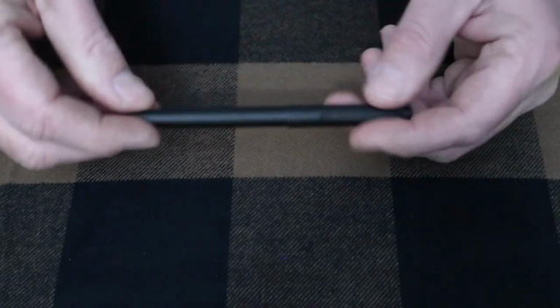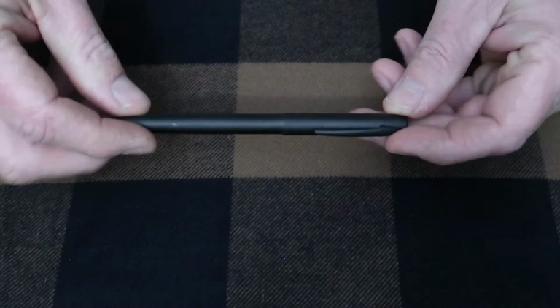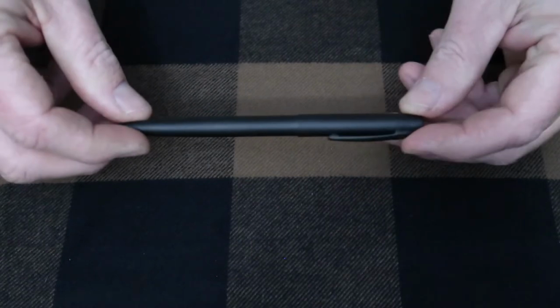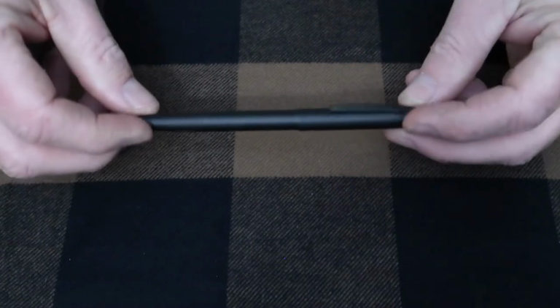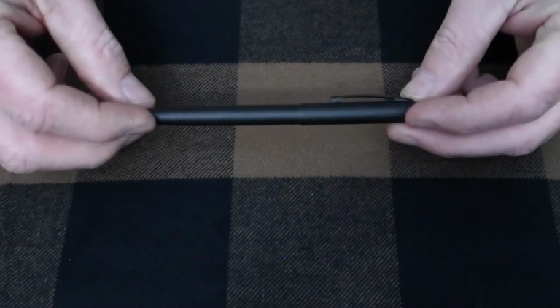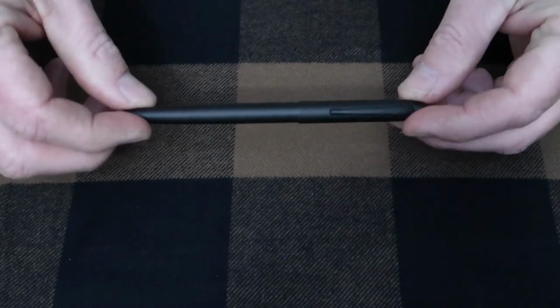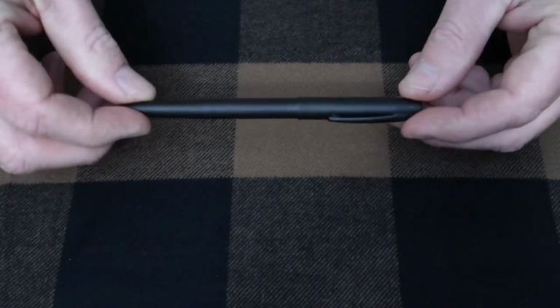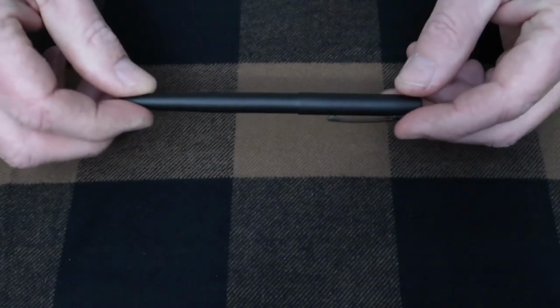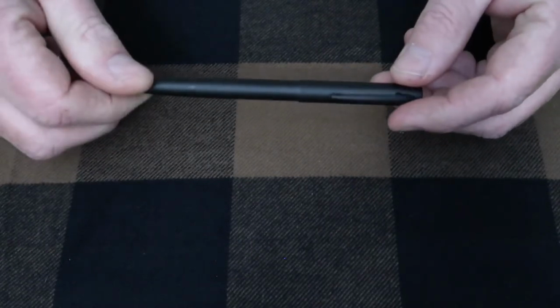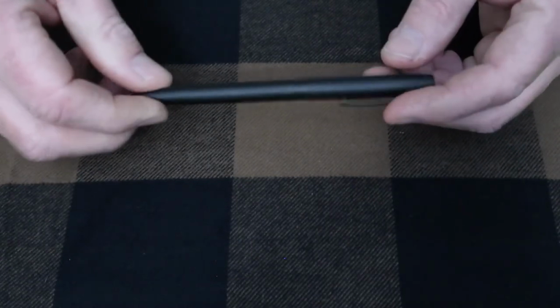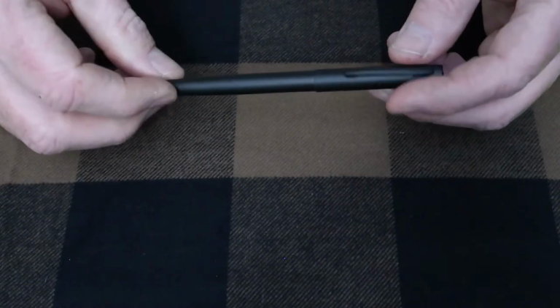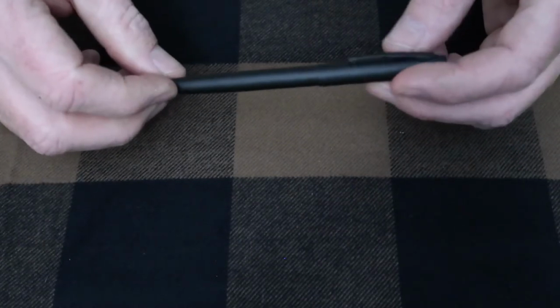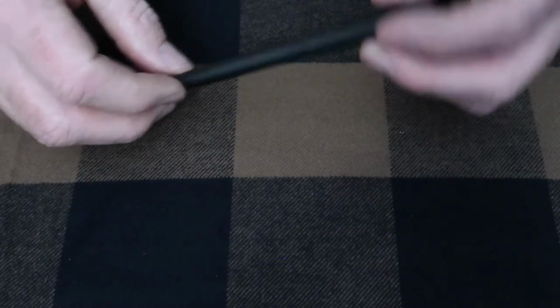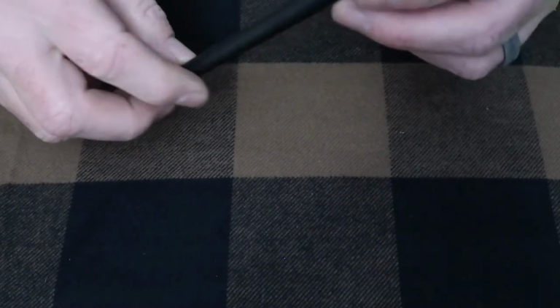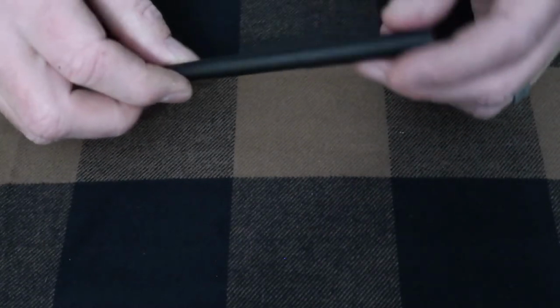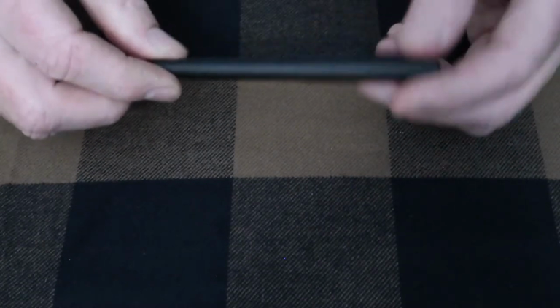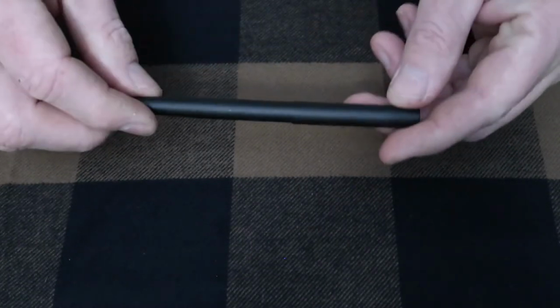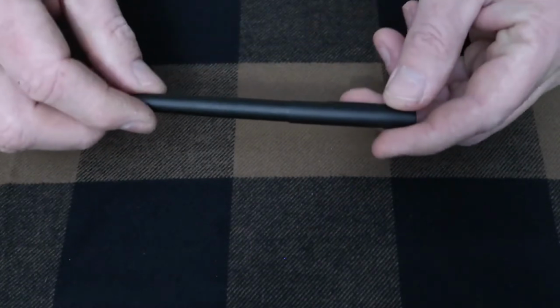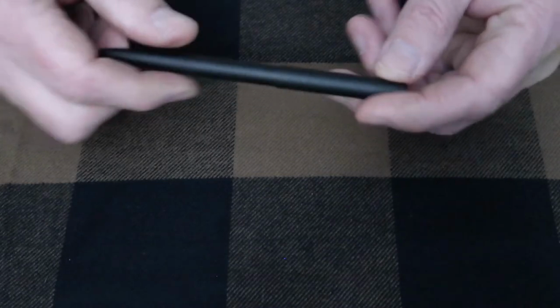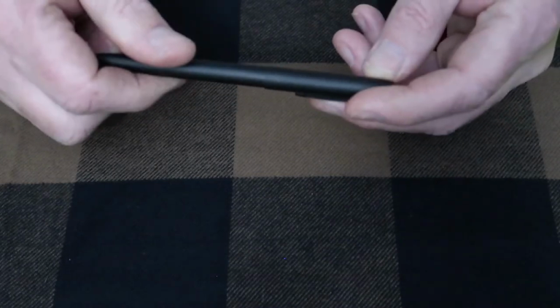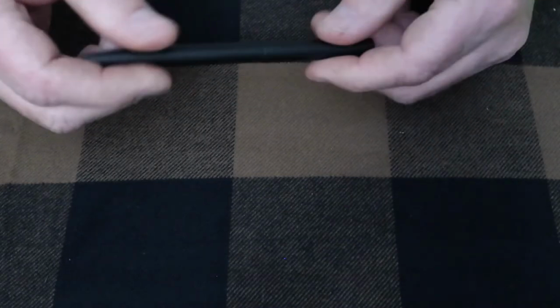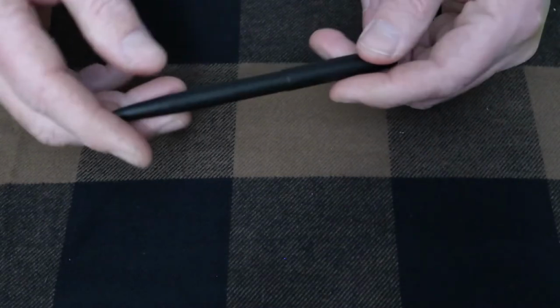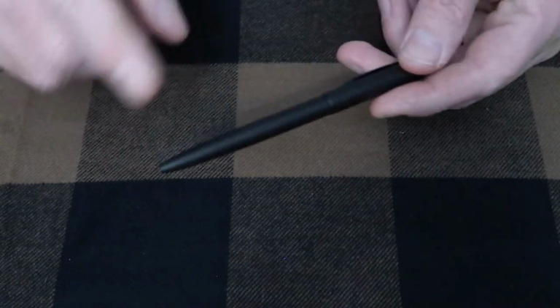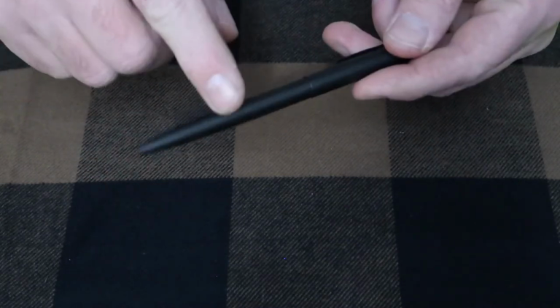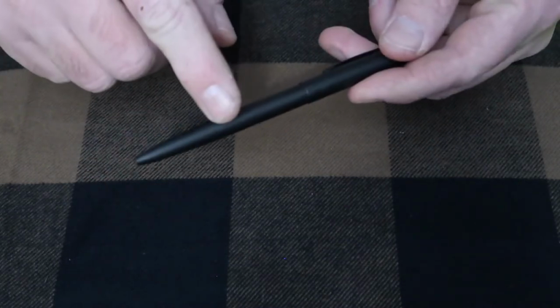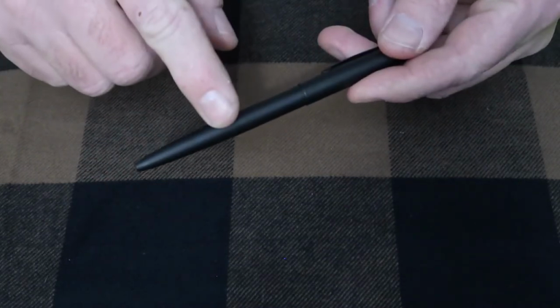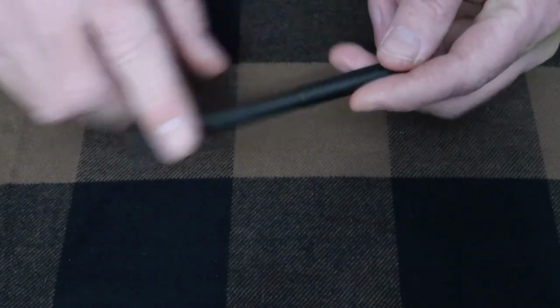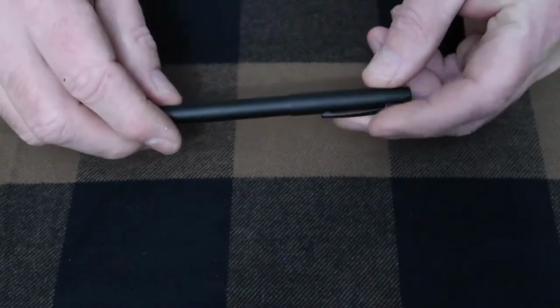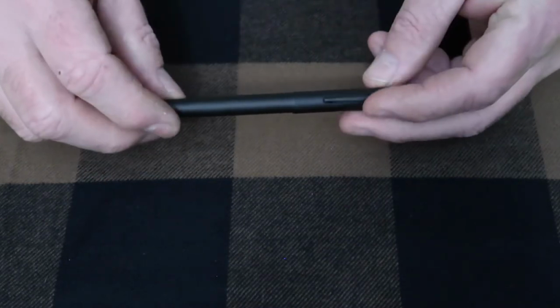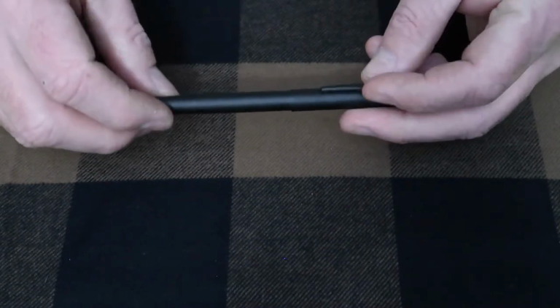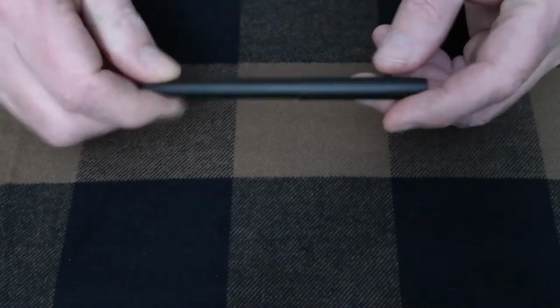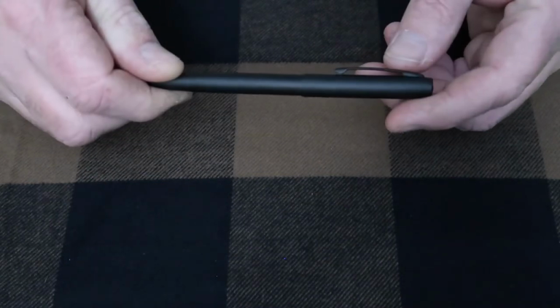I keep a pen on me at all times. This is a Write in the Rain pen with Fisher Space Pen ink in it.